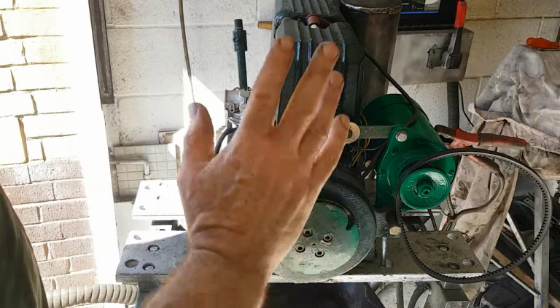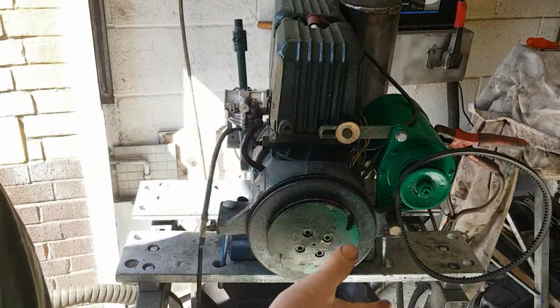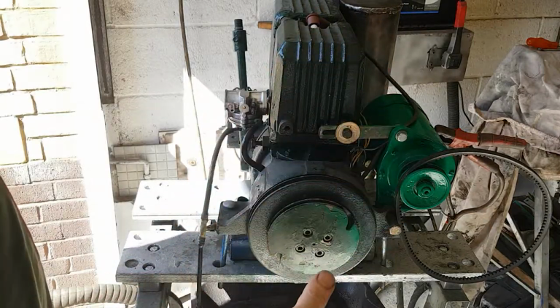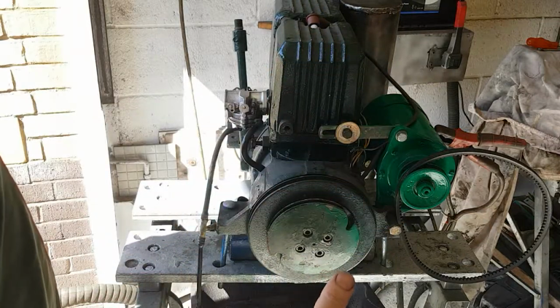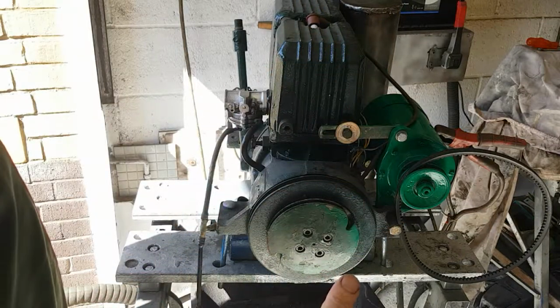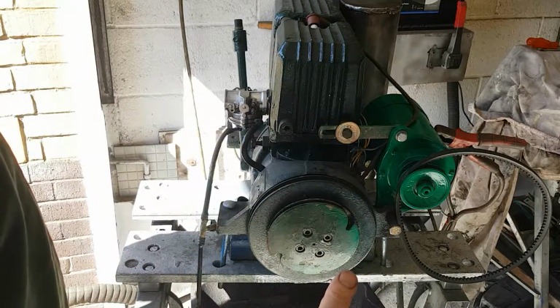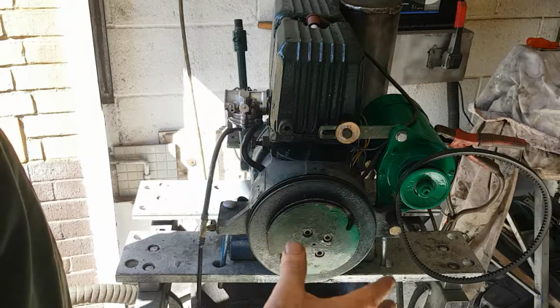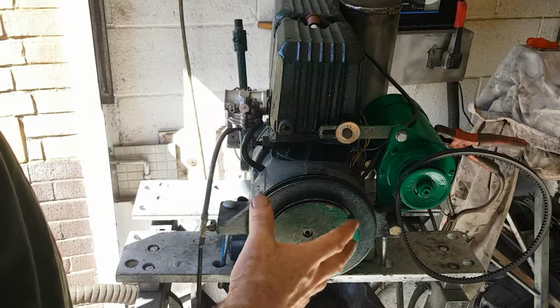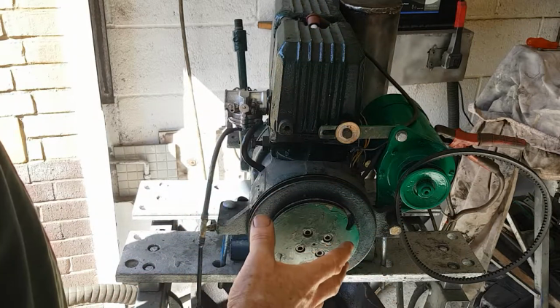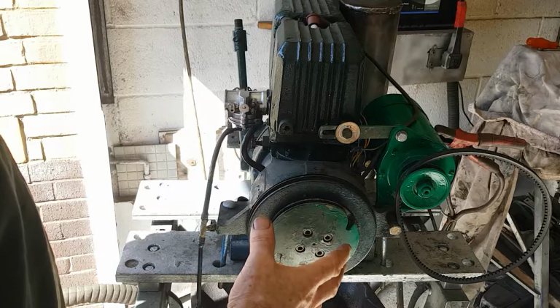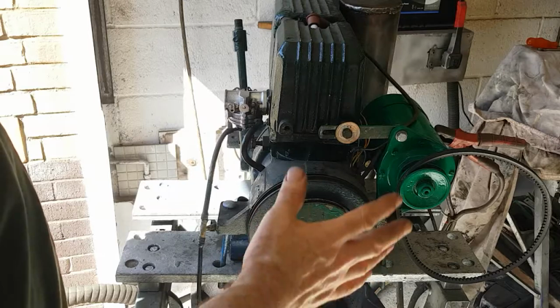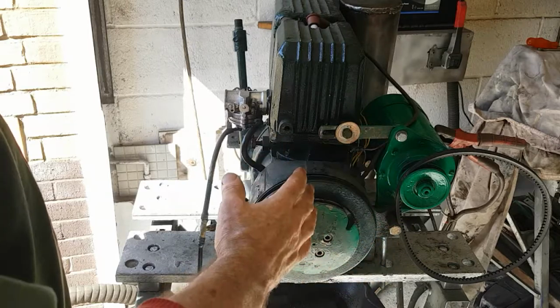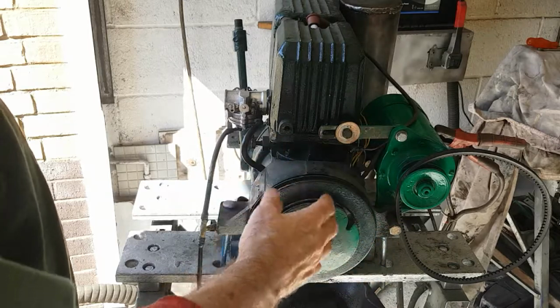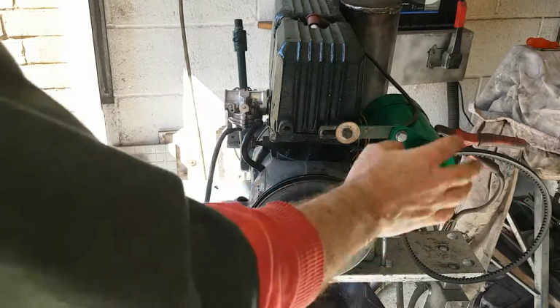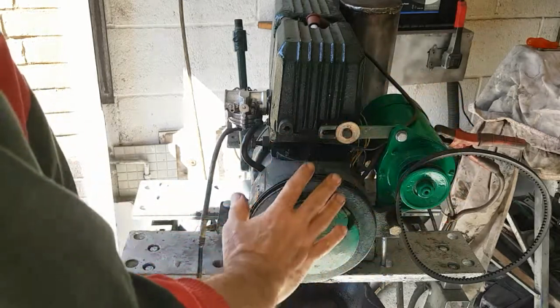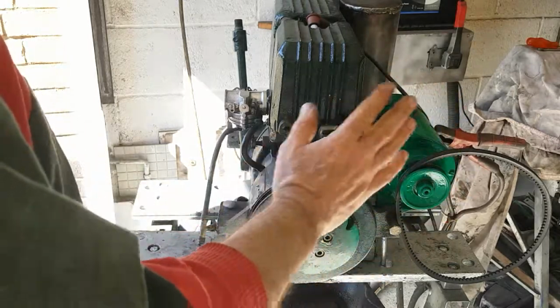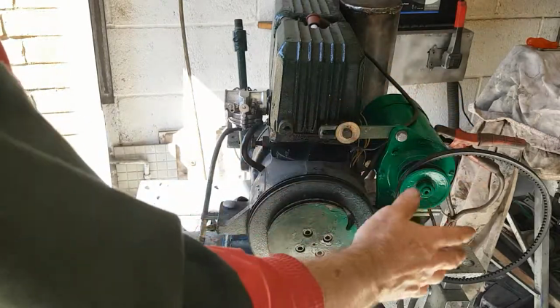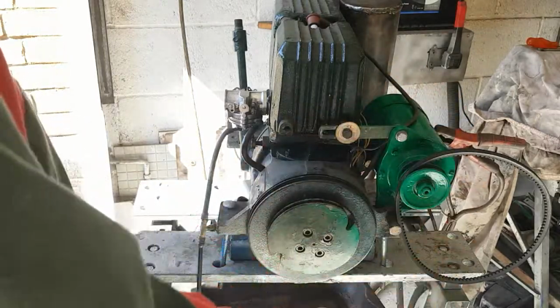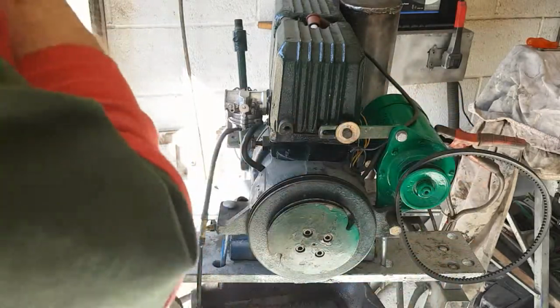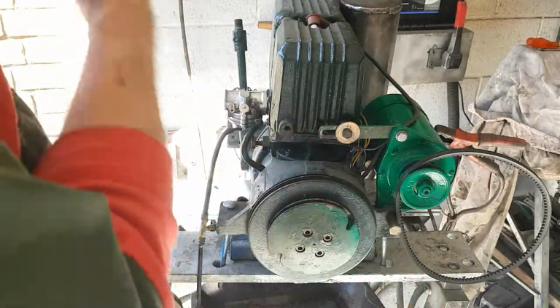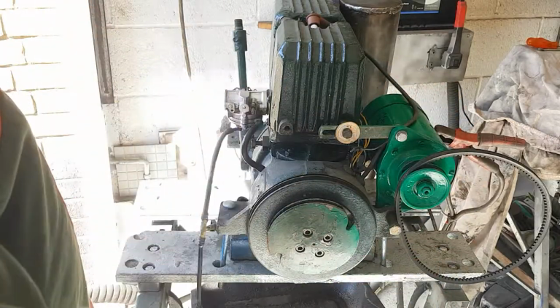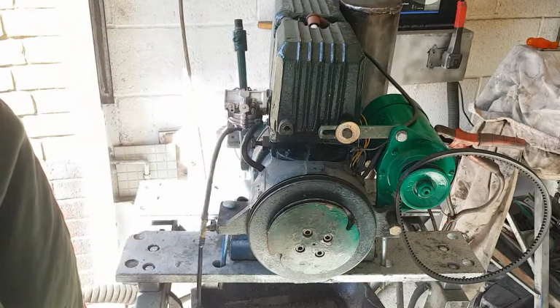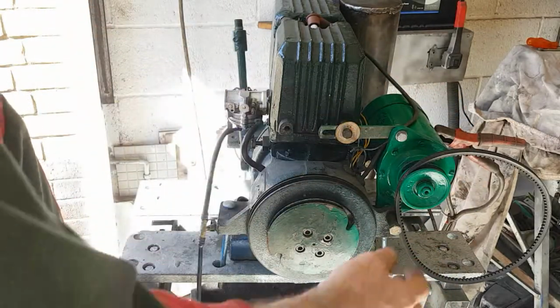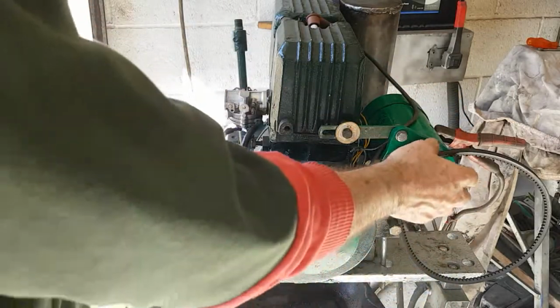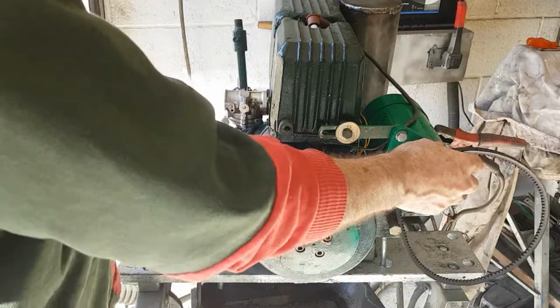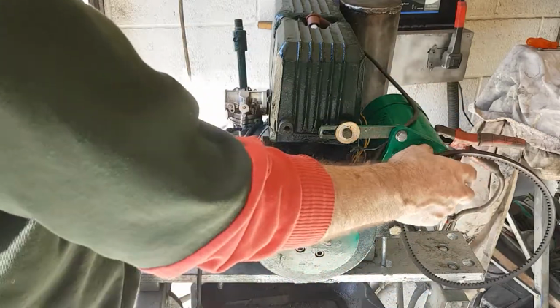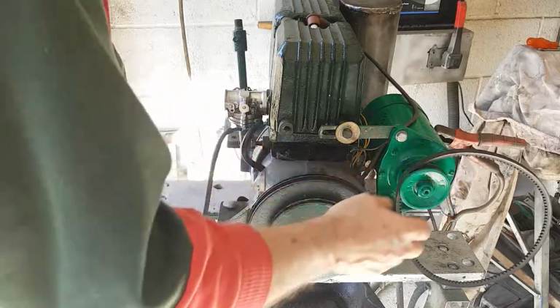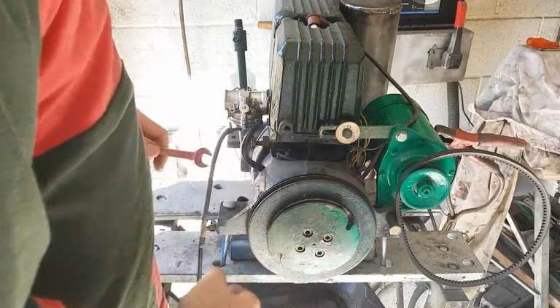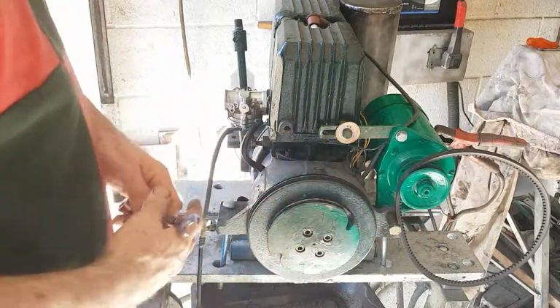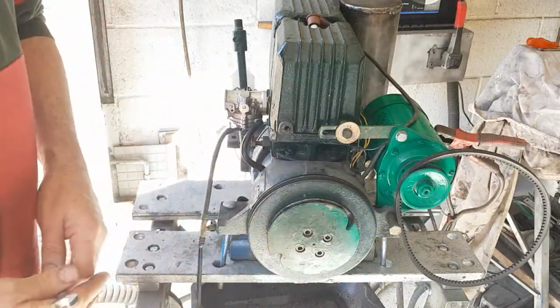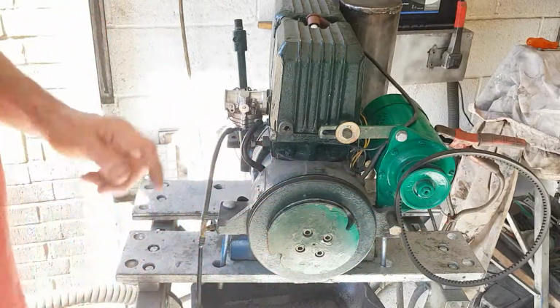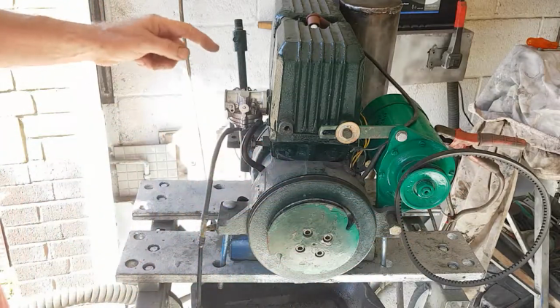Once you've got the engine started and warmed up, you can then stop it, put the belt back on, and it should go easily. So that's one good tip.